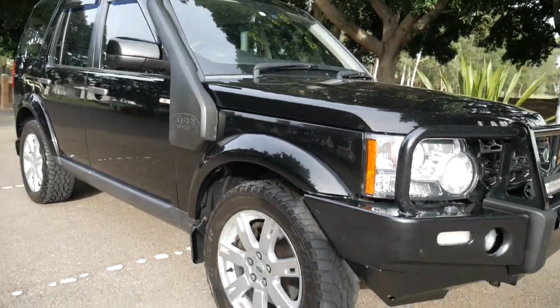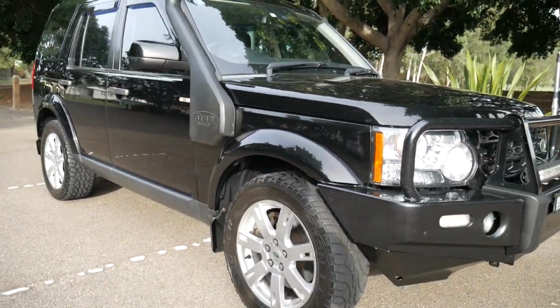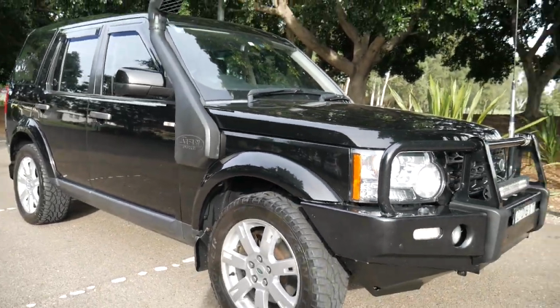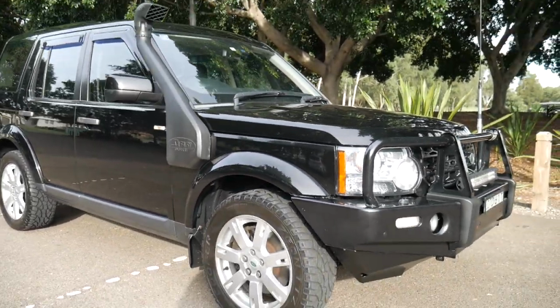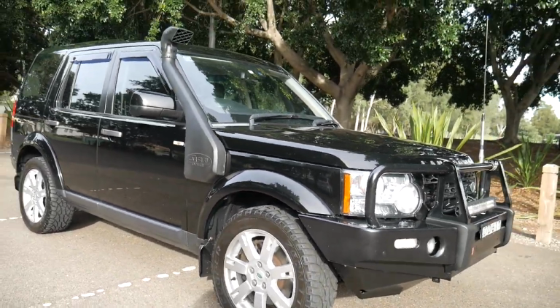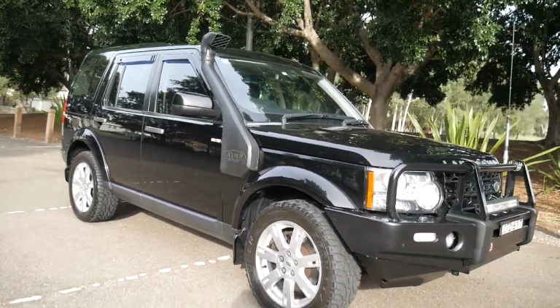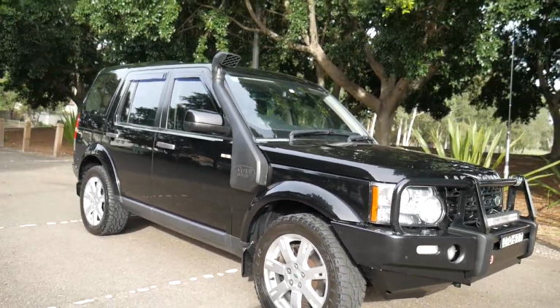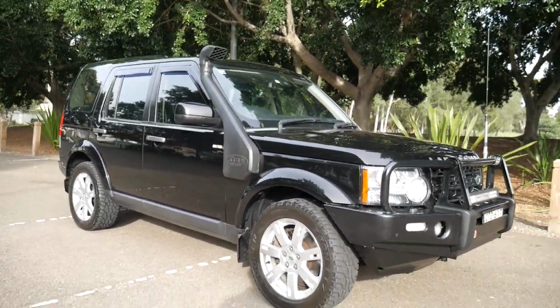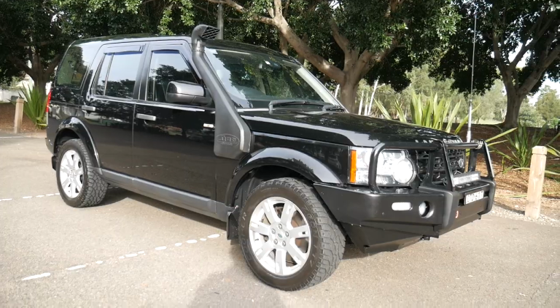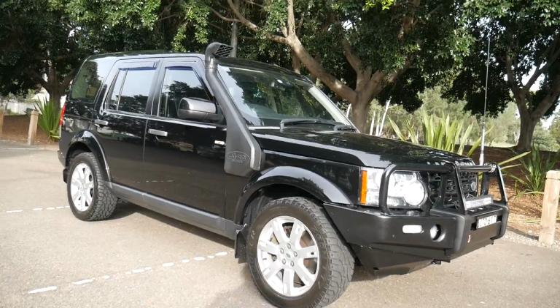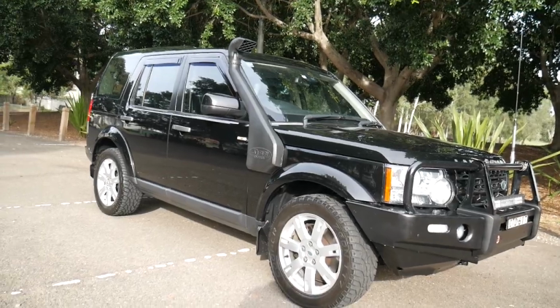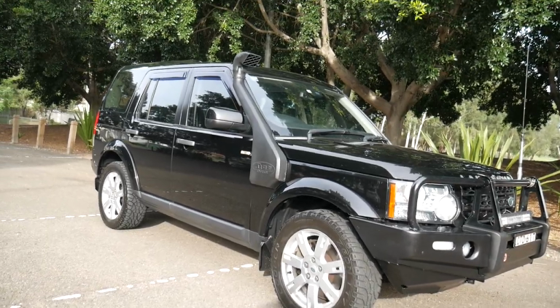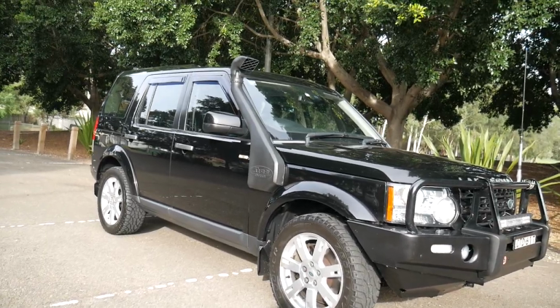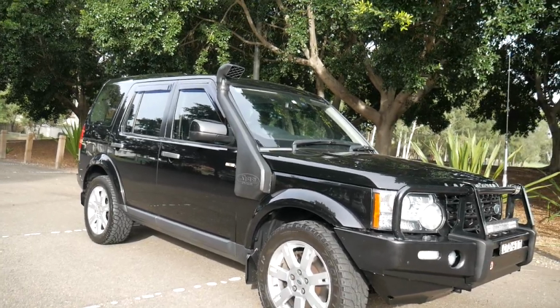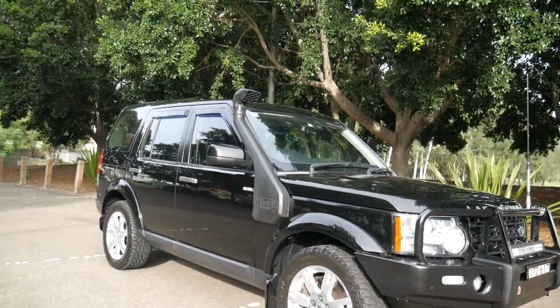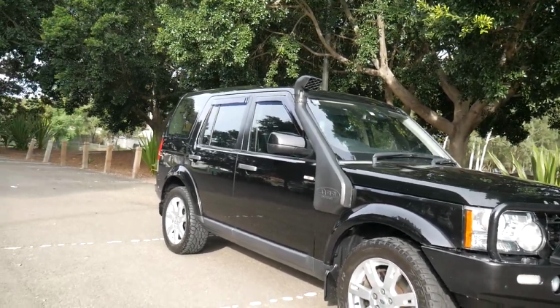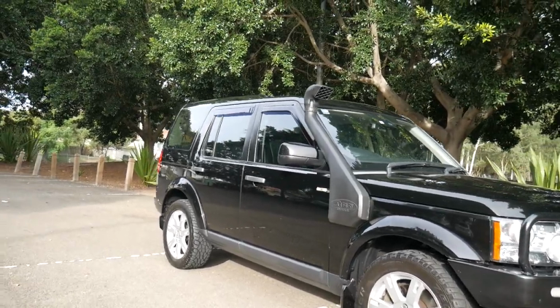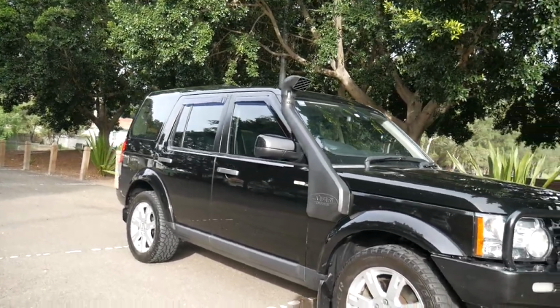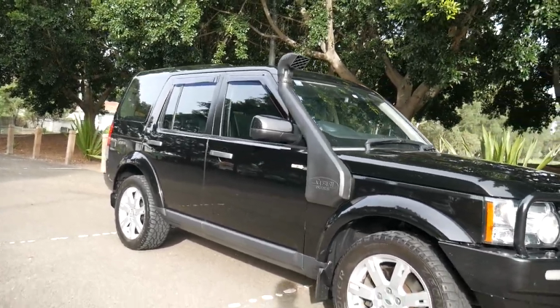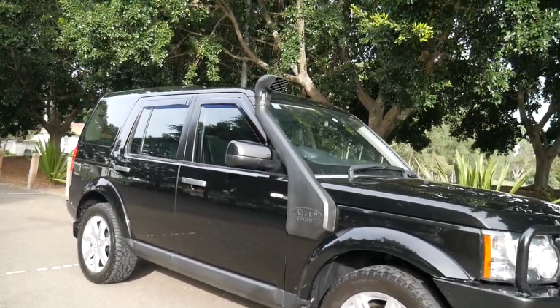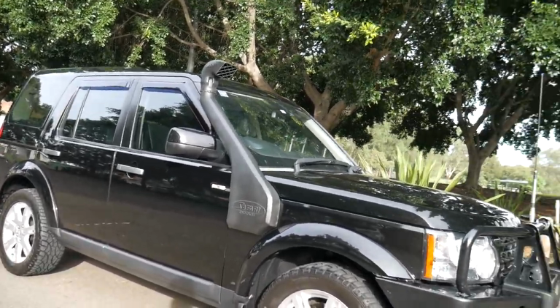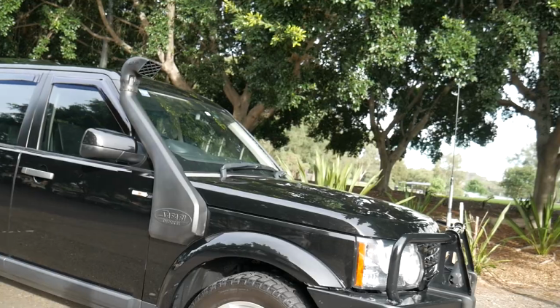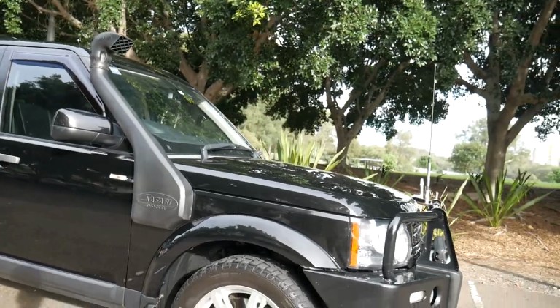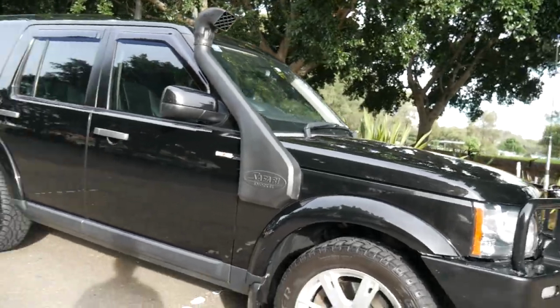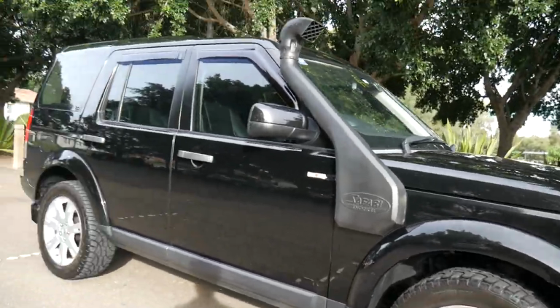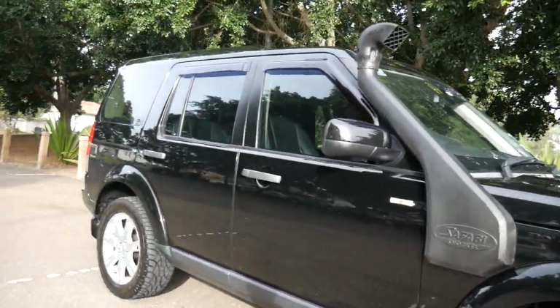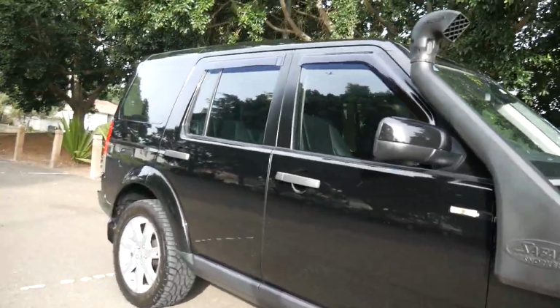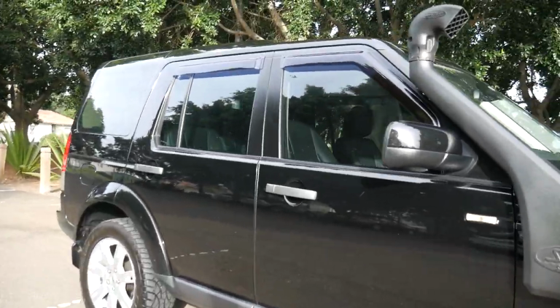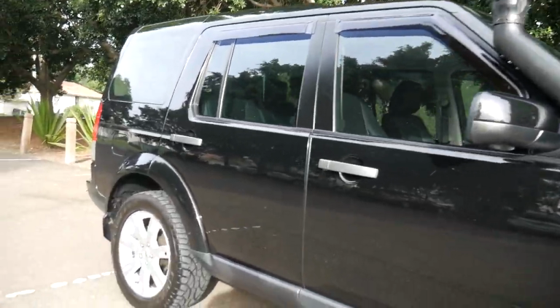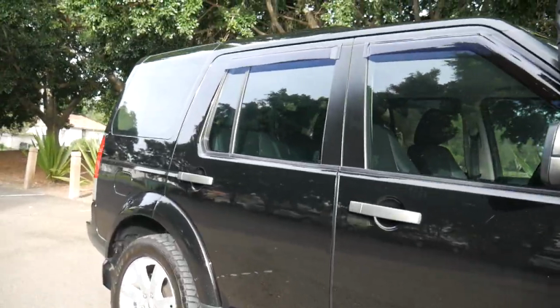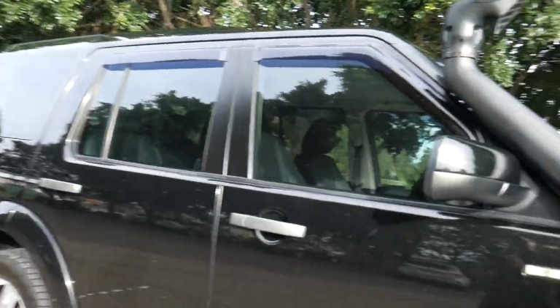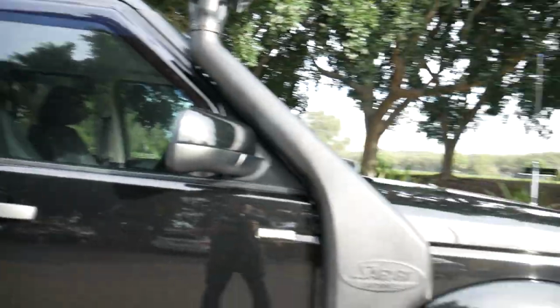Our phone number is 96381555. We'd love to show it to you, give you a quote on finance, insurance, extended warranties — whatever you like. We look forward to seeing you soon.